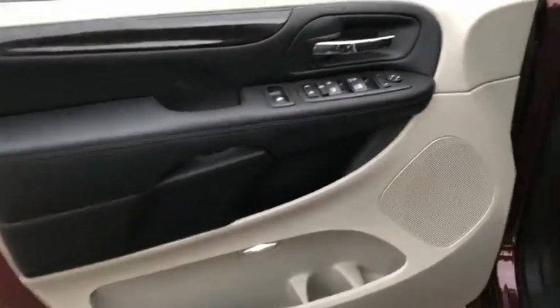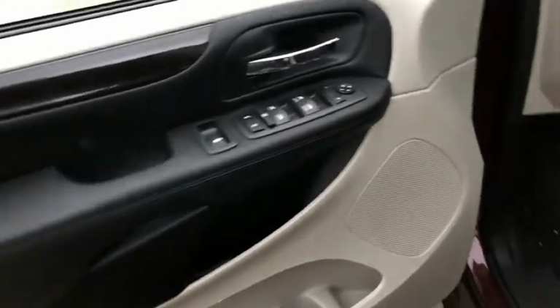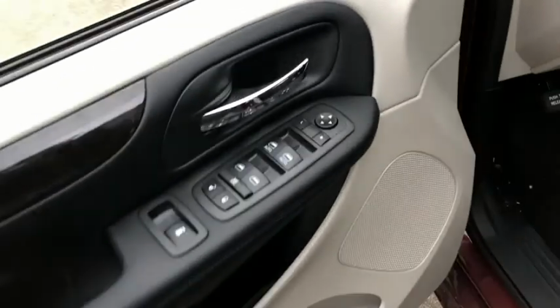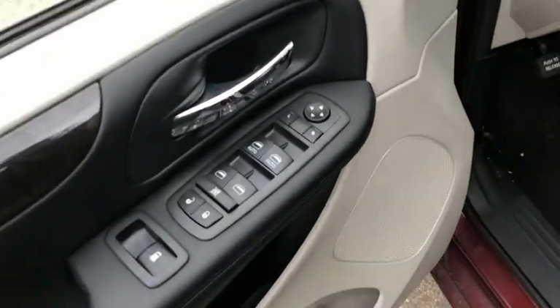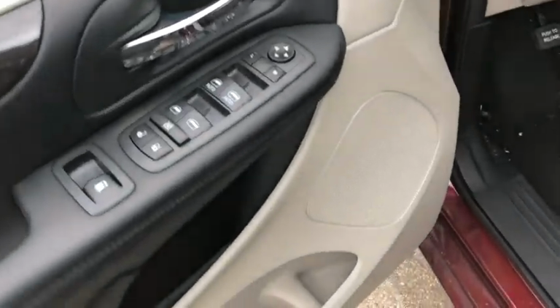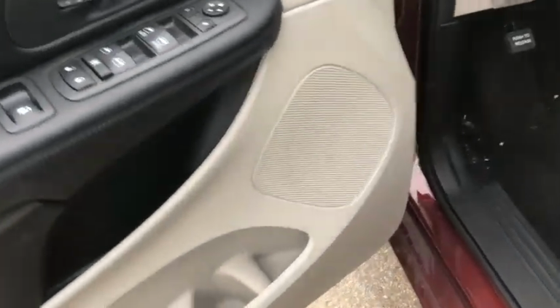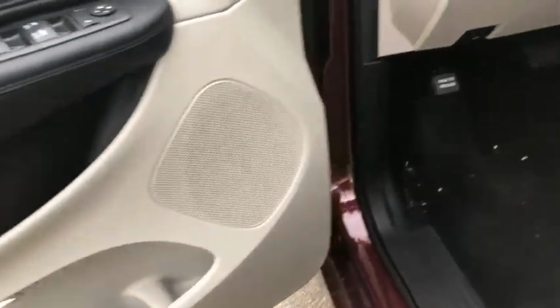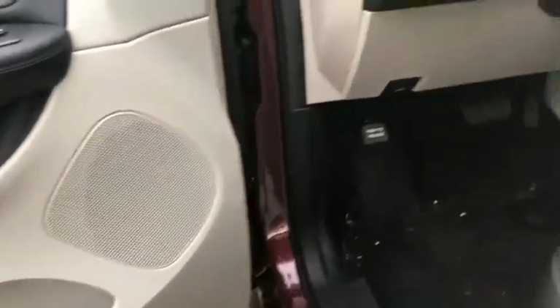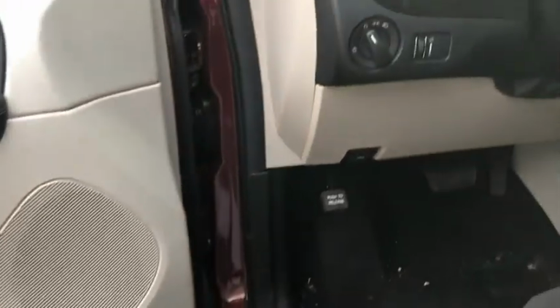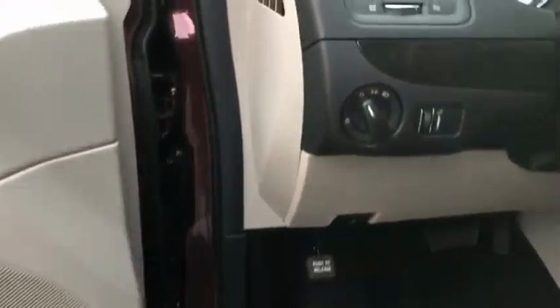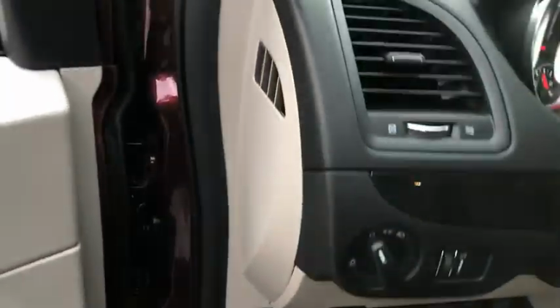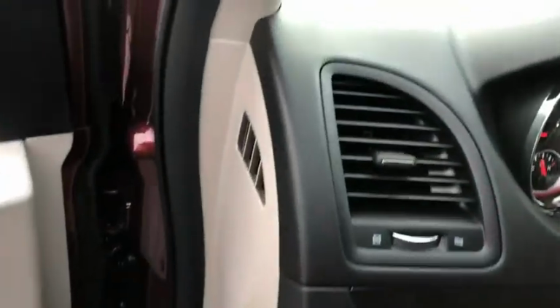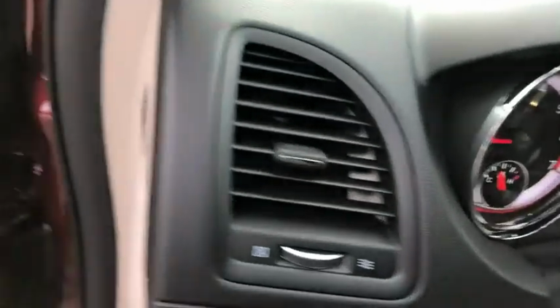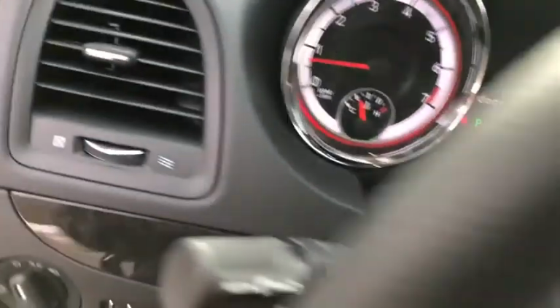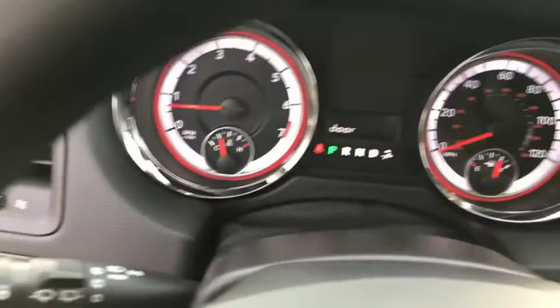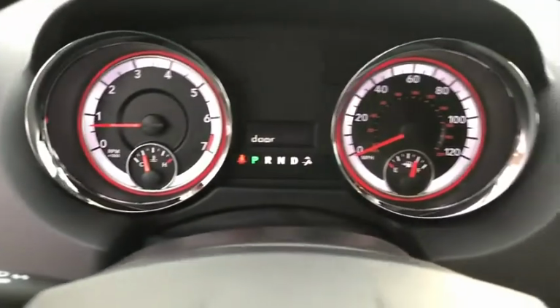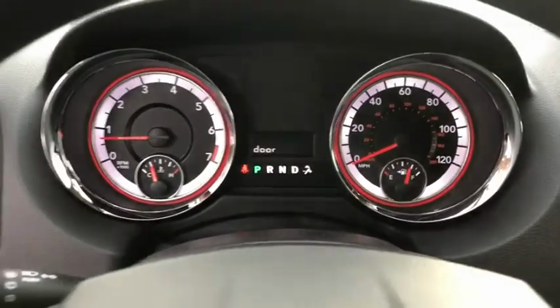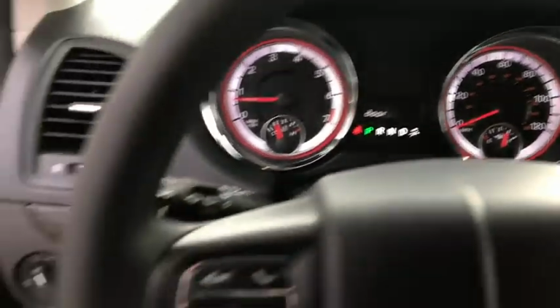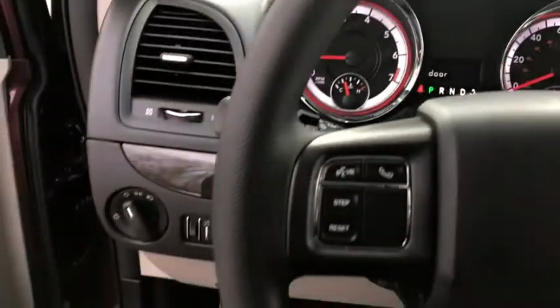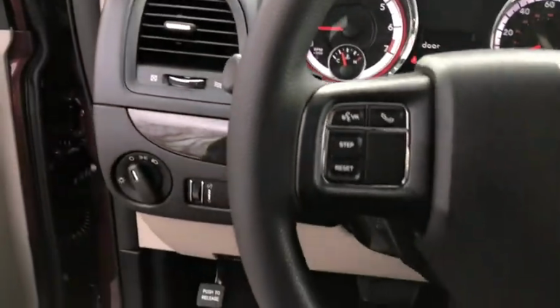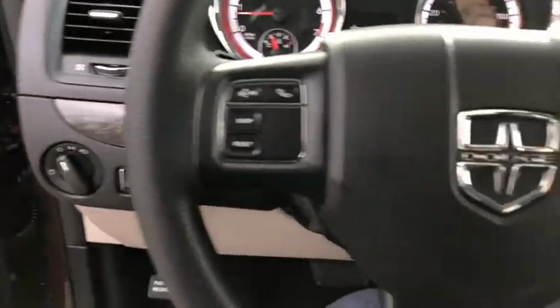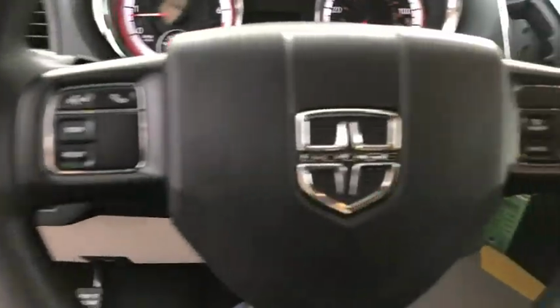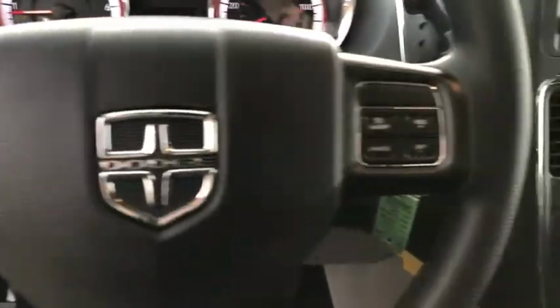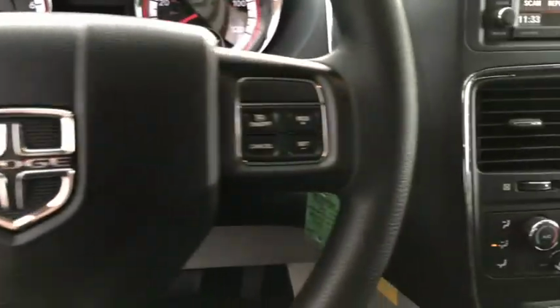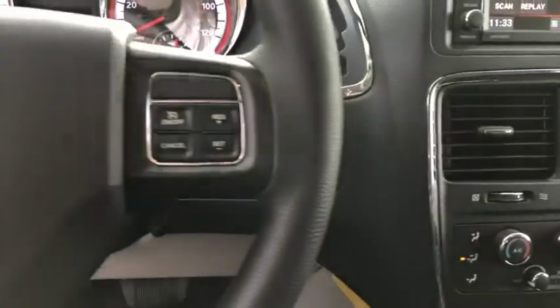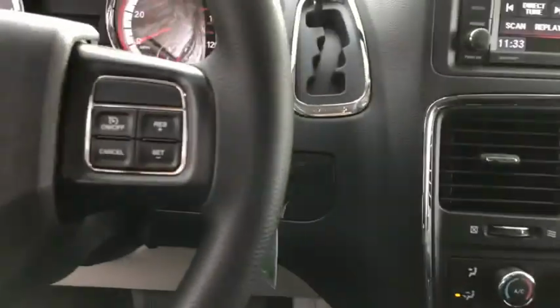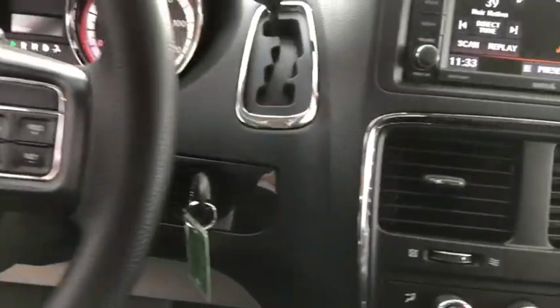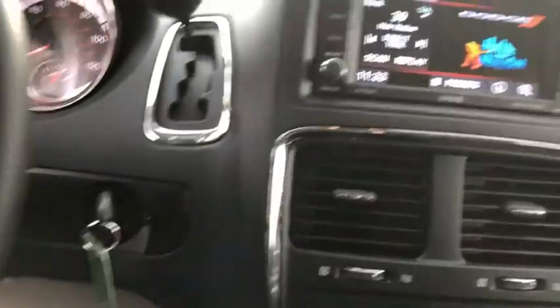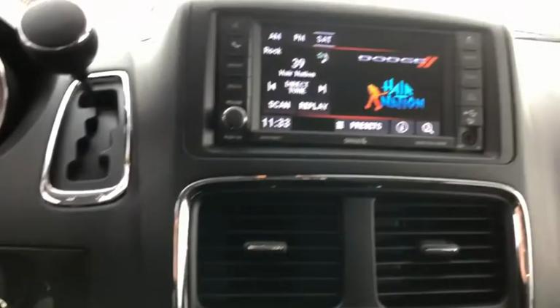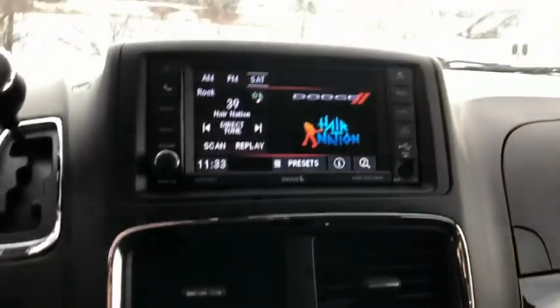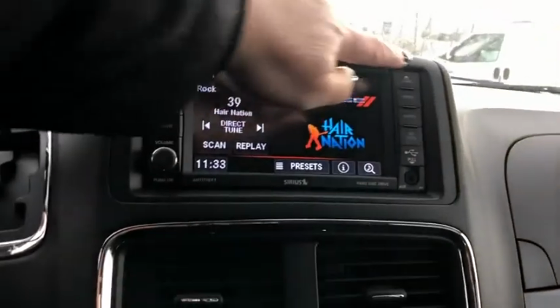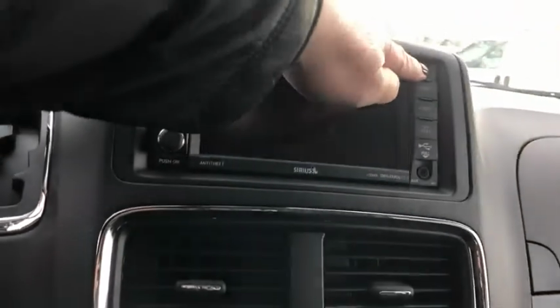This vehicle has less than 100 miles. Here are some of this vehicle's great options: traction control, dual airbags, power steering, hard disk drive media storage, four-wheel disc brakes.